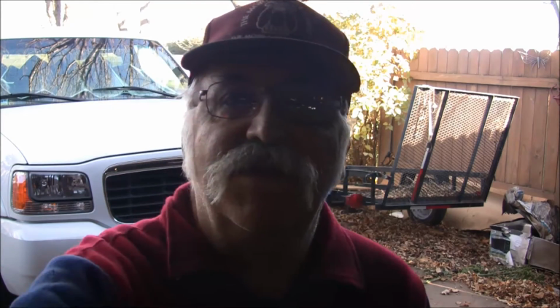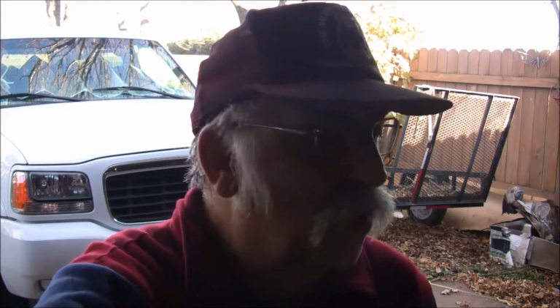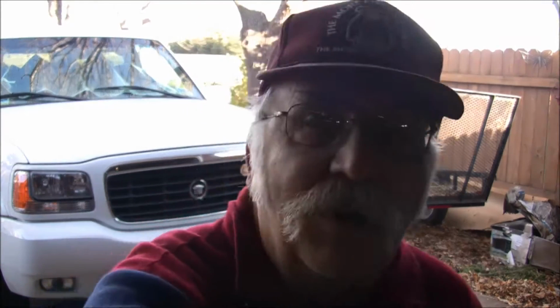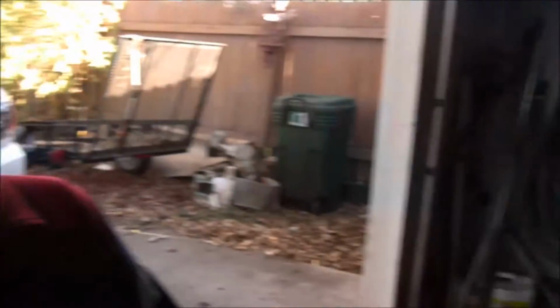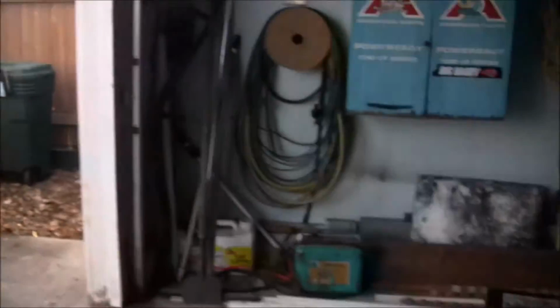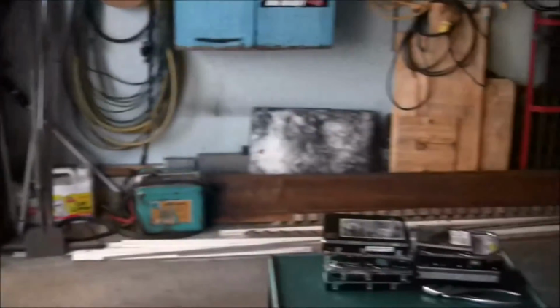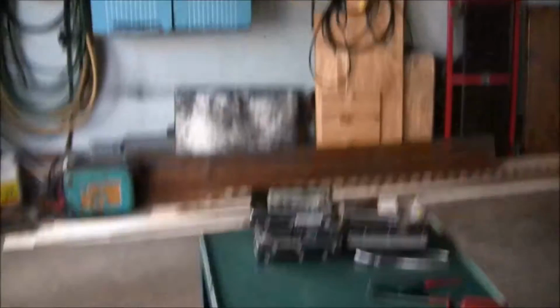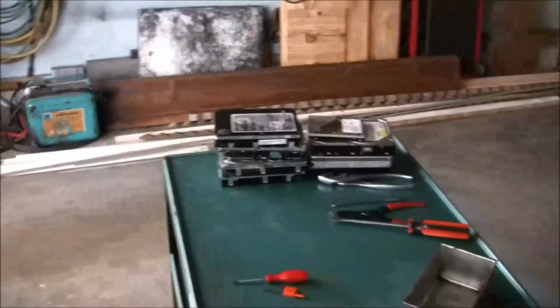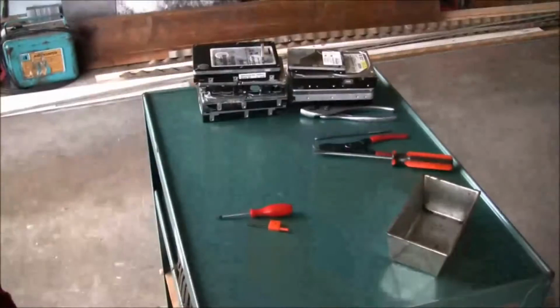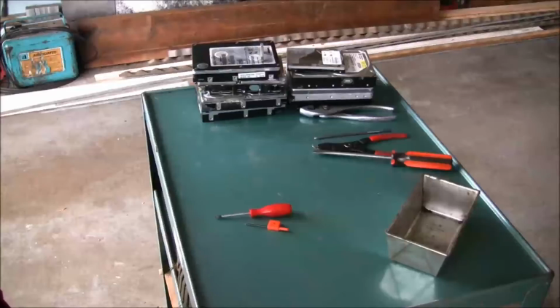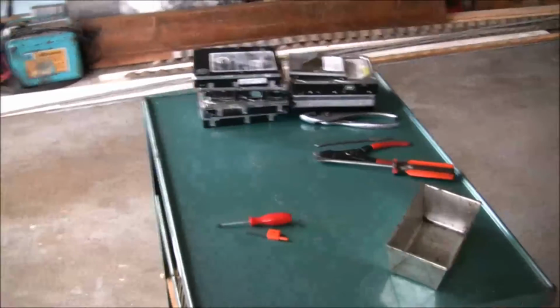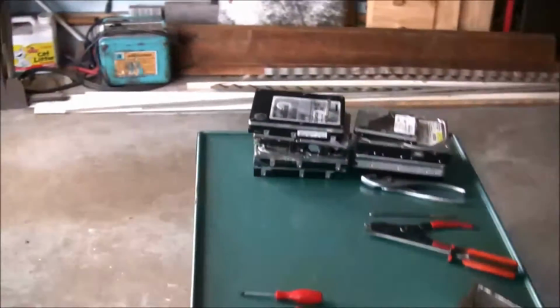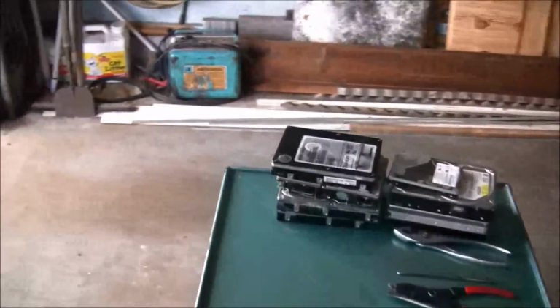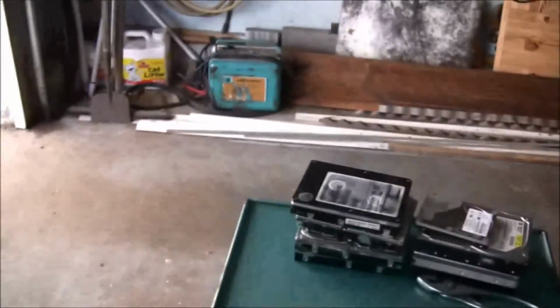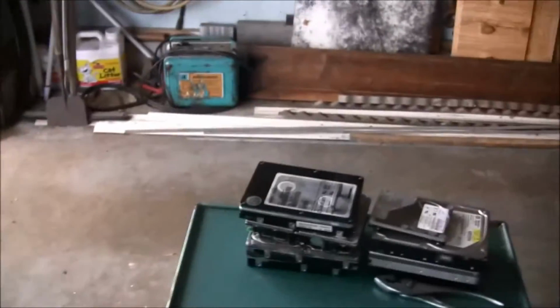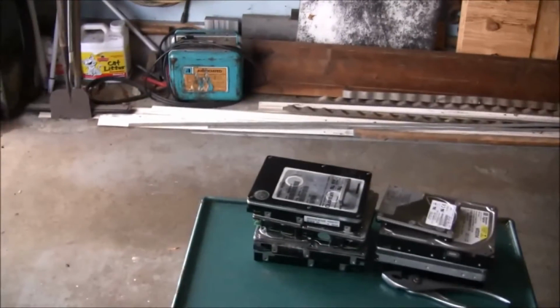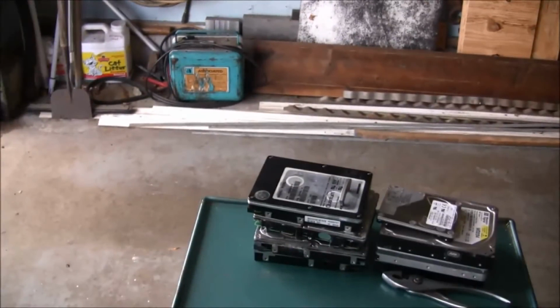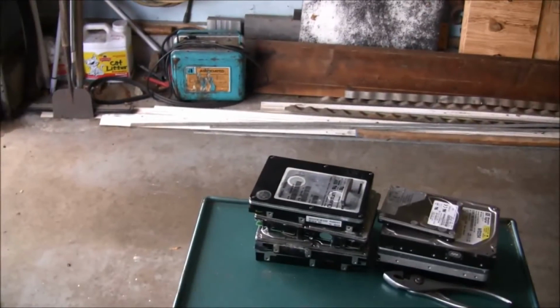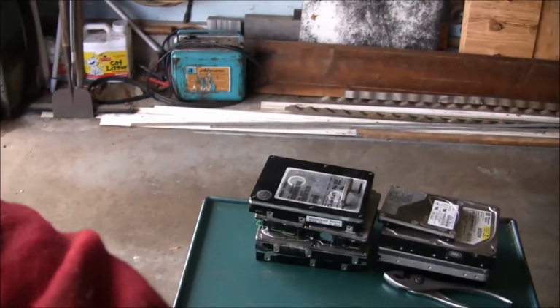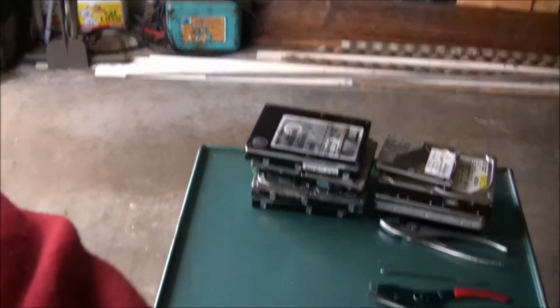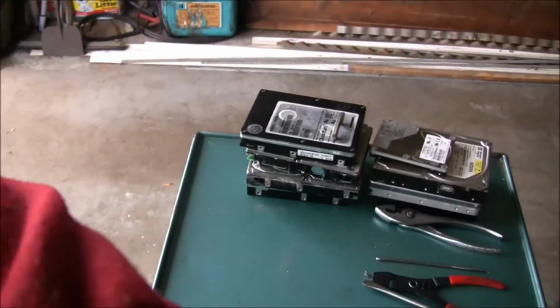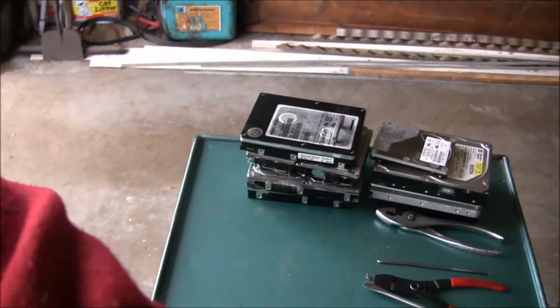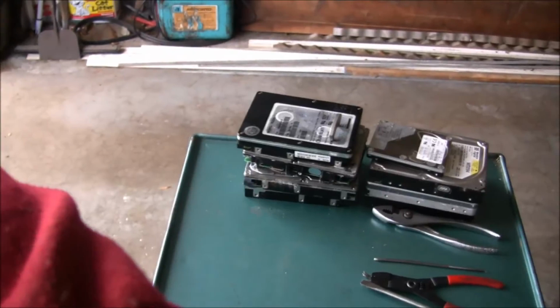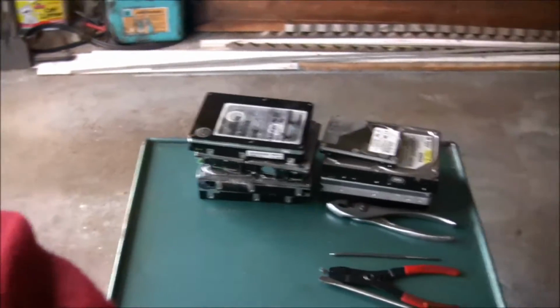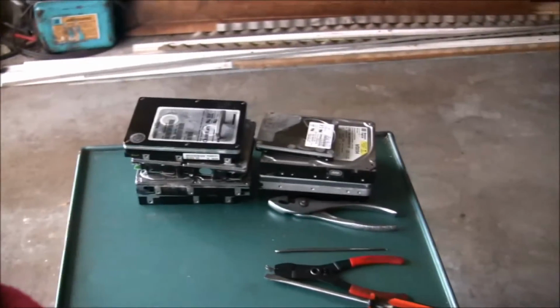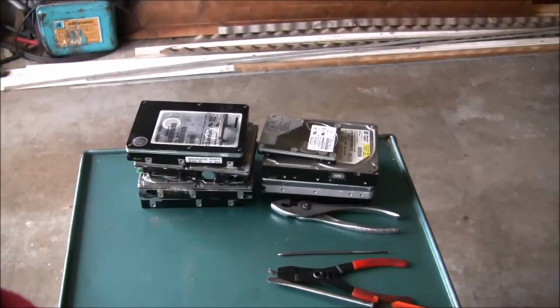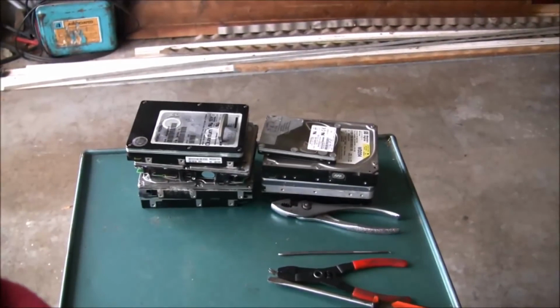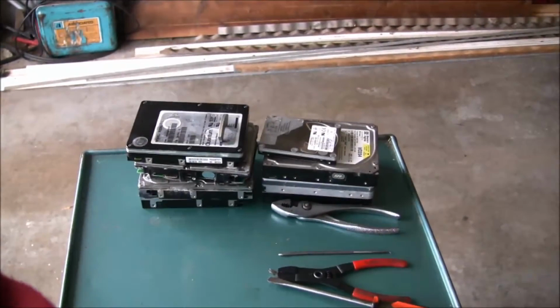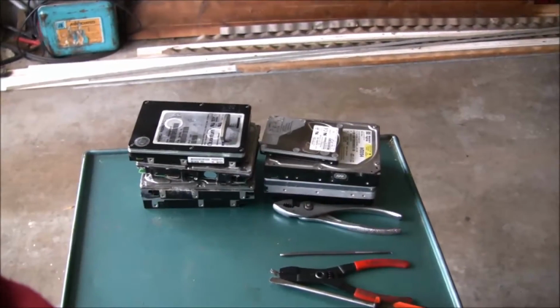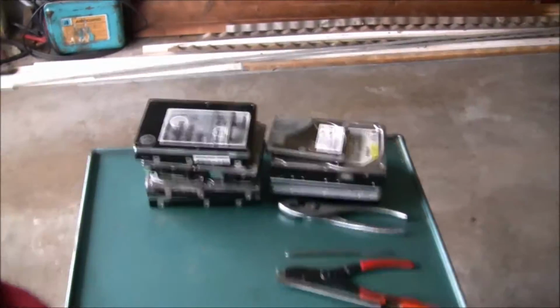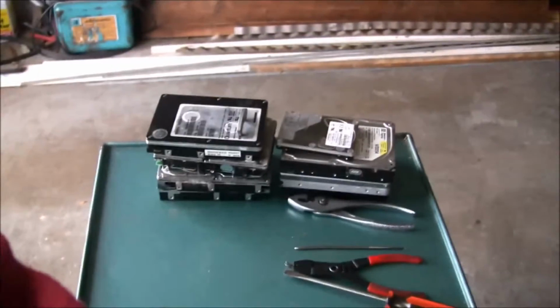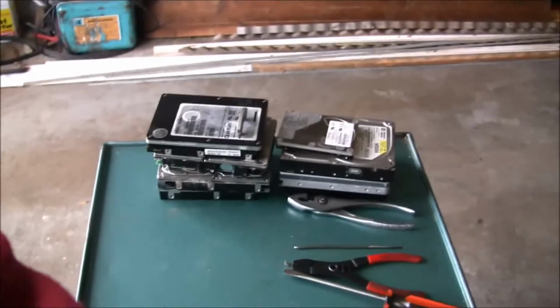I've got a little table set up here, moved my camera up here, trying to get in as close as I can.